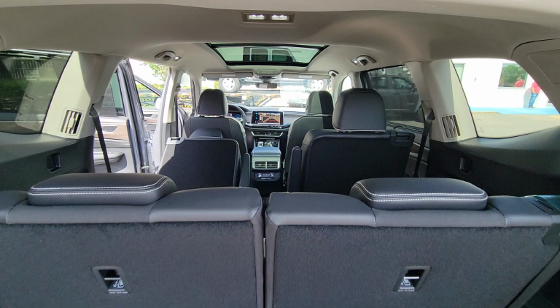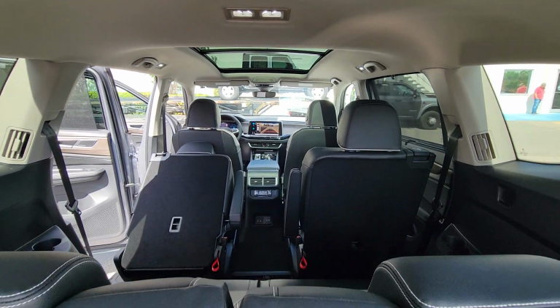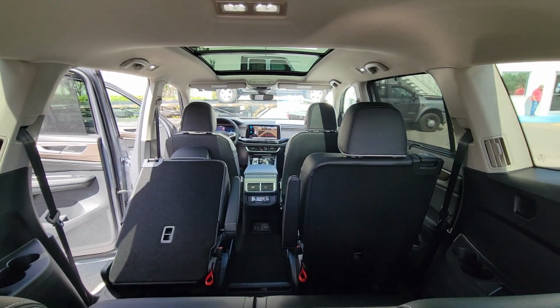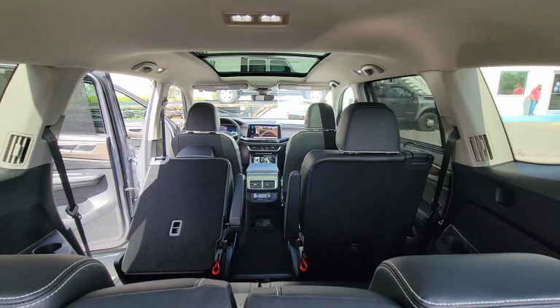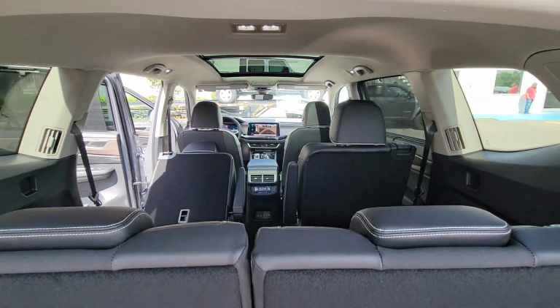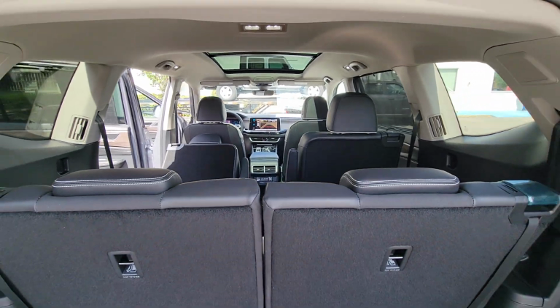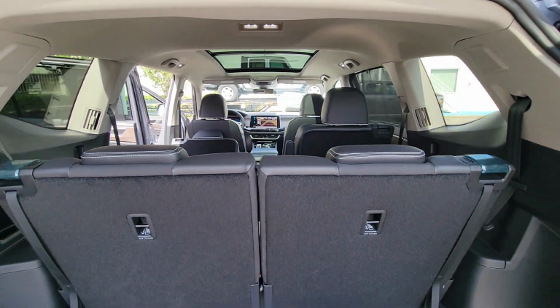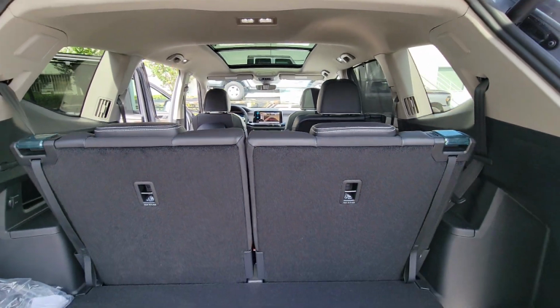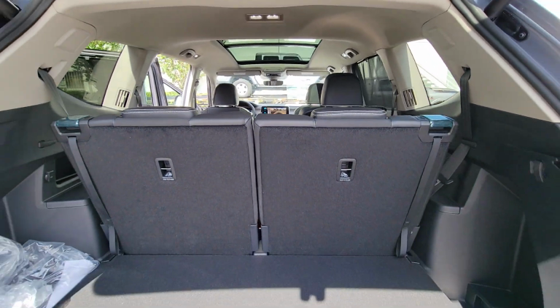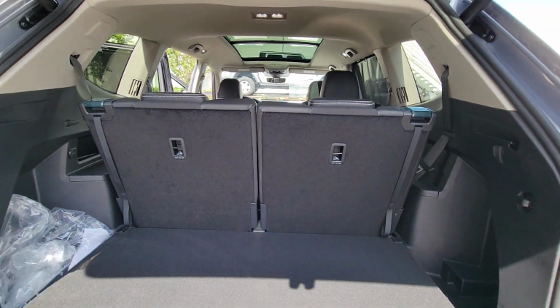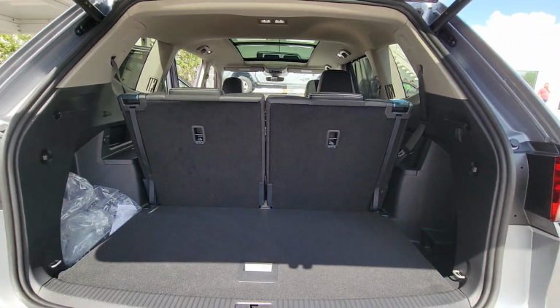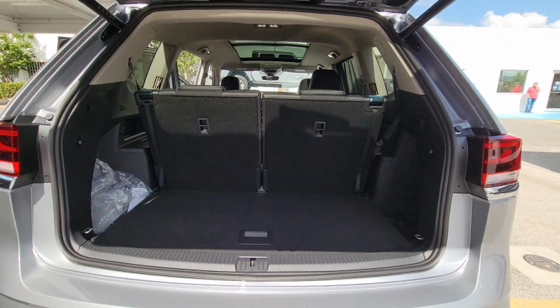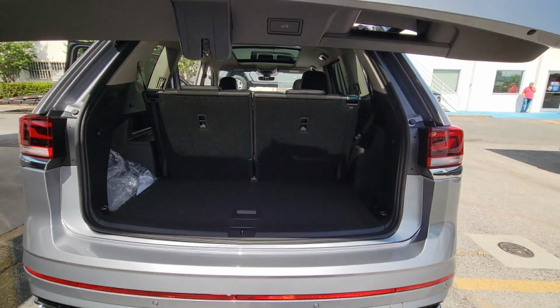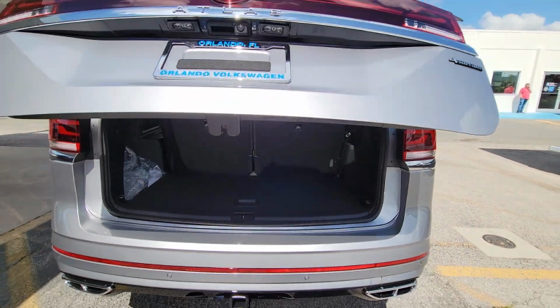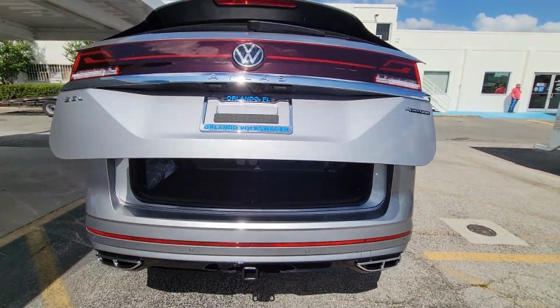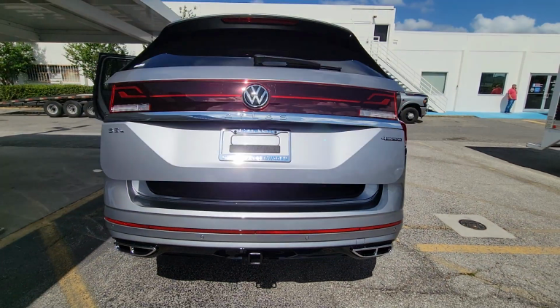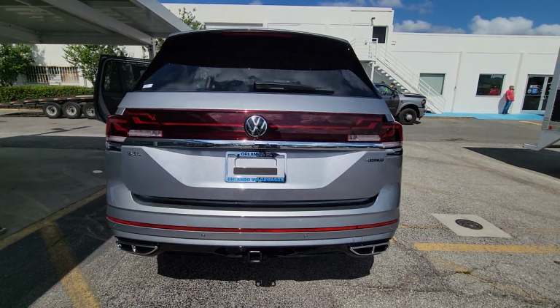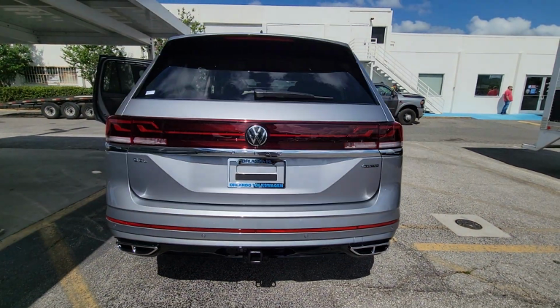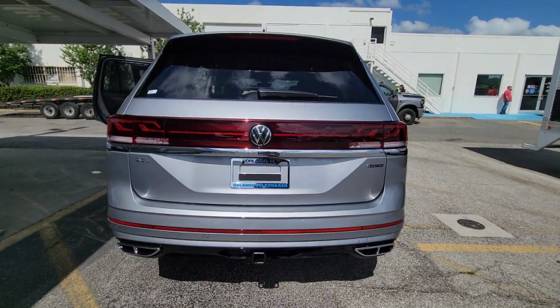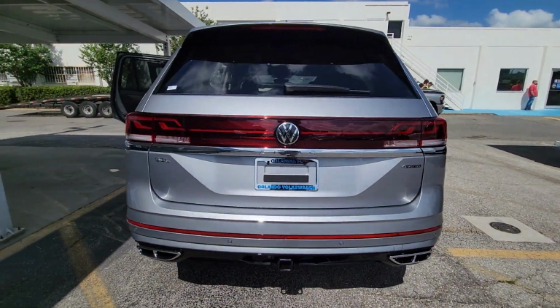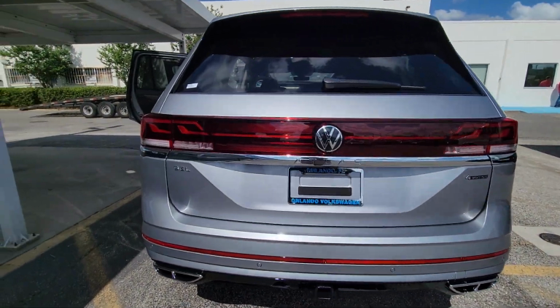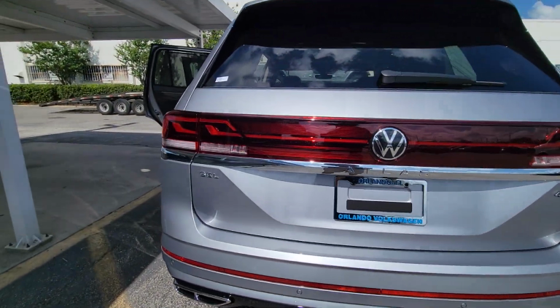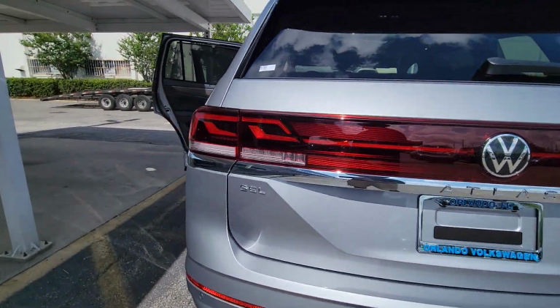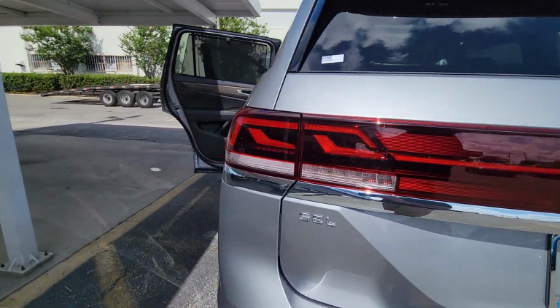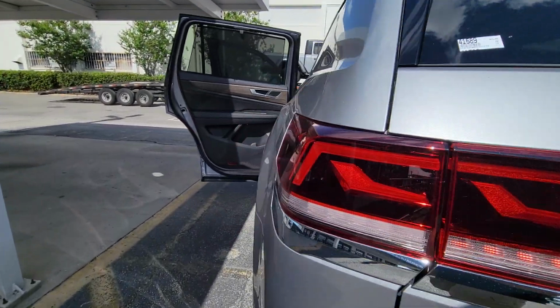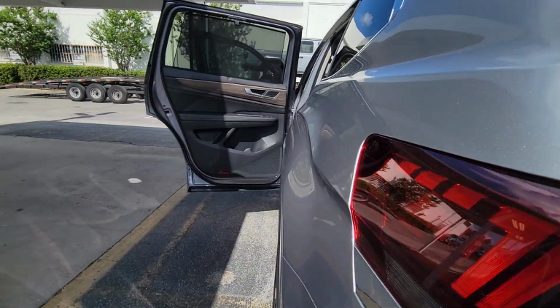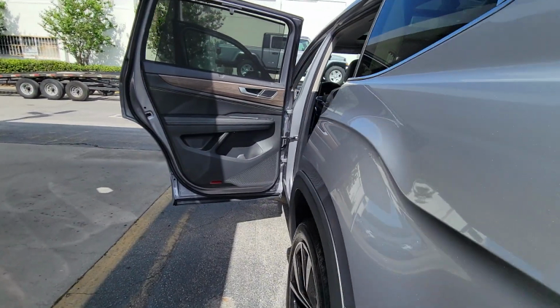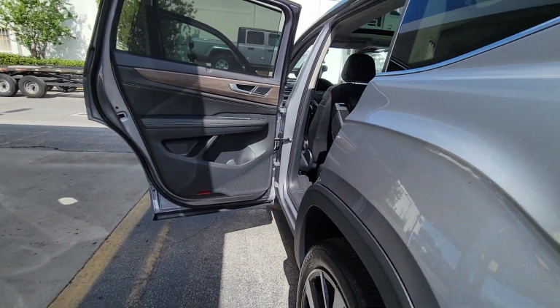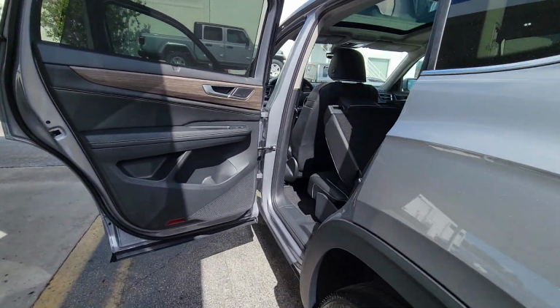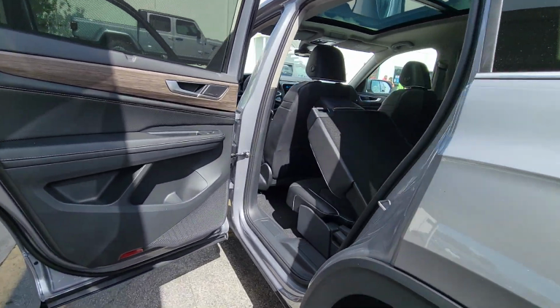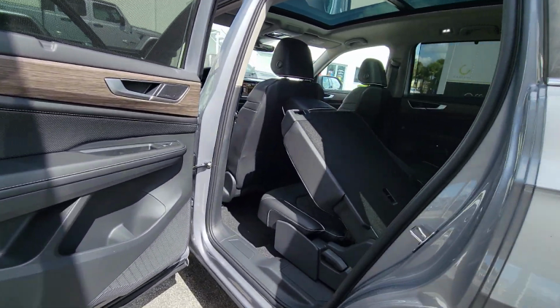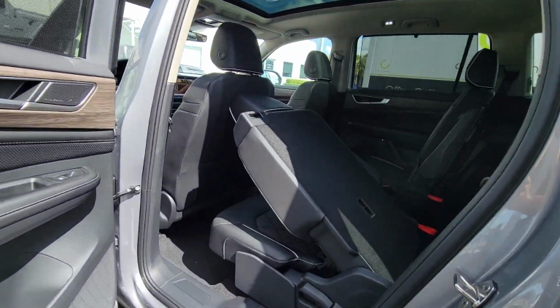Heated steering wheel, head-up display, intelligent auto on-off high beams, pre-collision system, panoramic roof, lane departure warning, navigation system, keyless entry, all-wheel drive, hands-free liftgate.